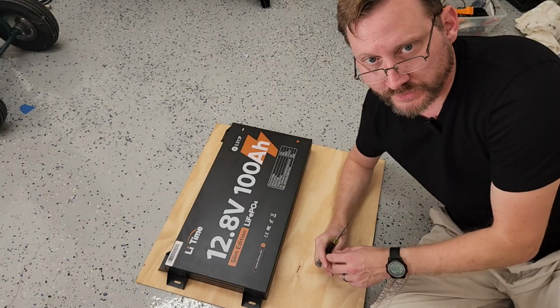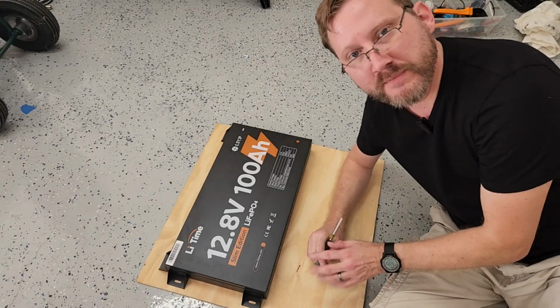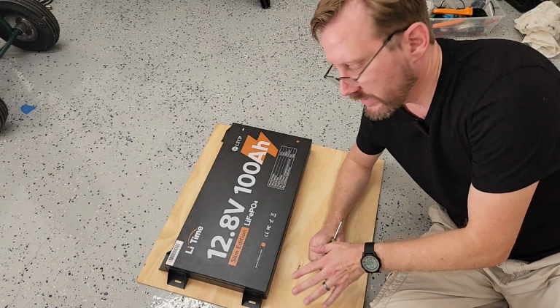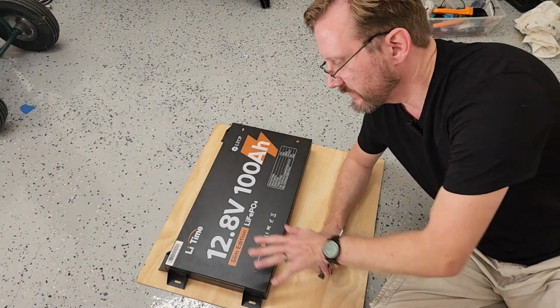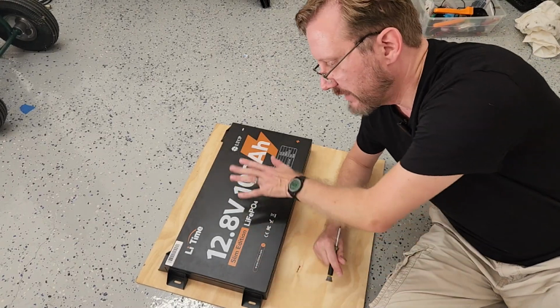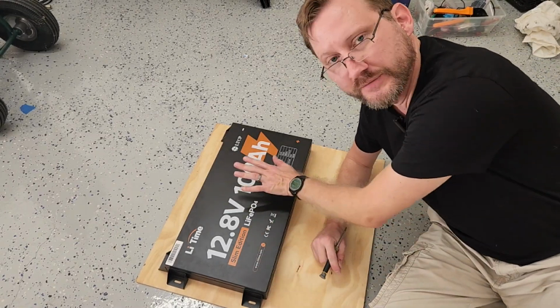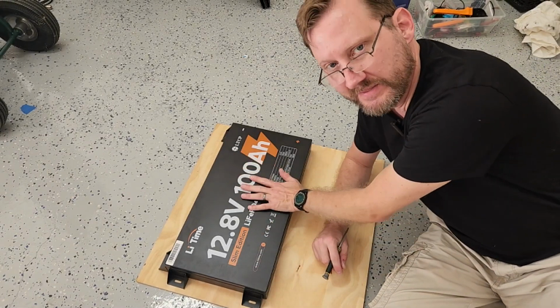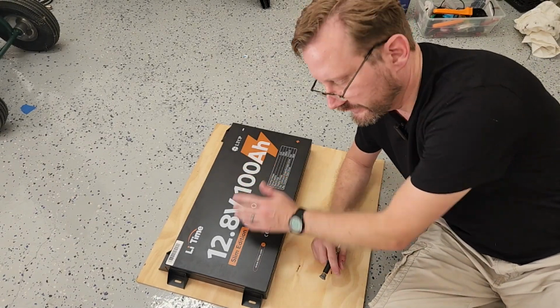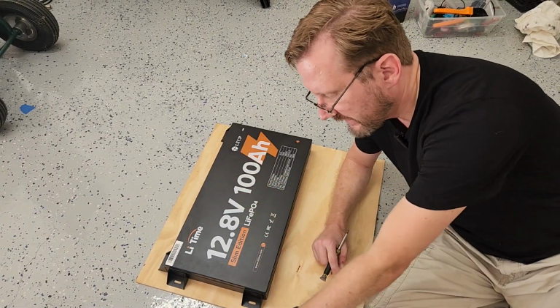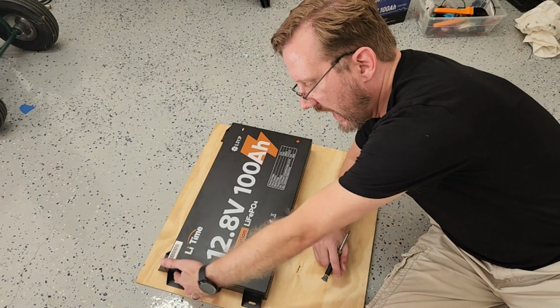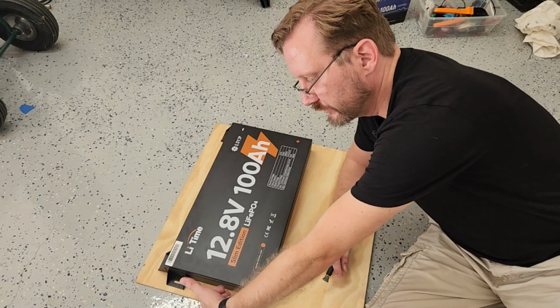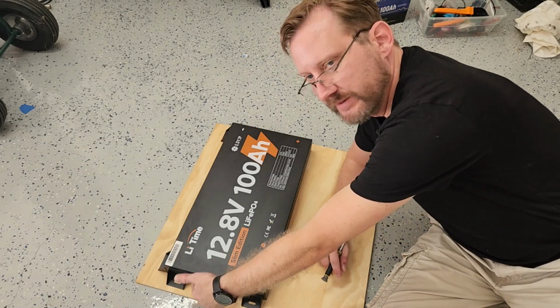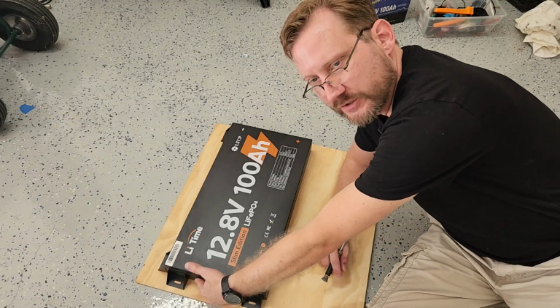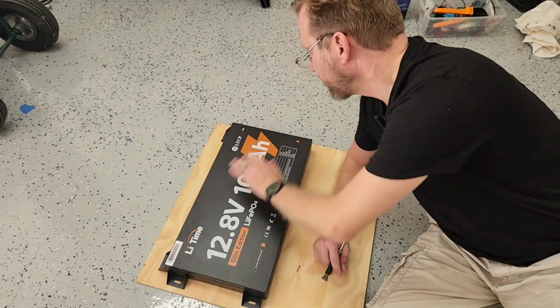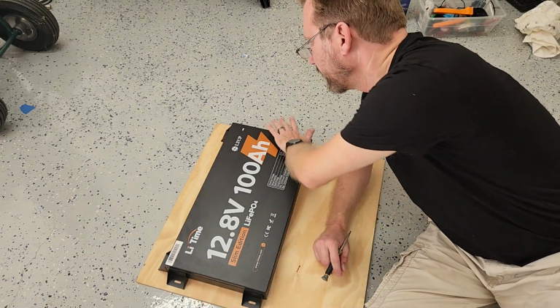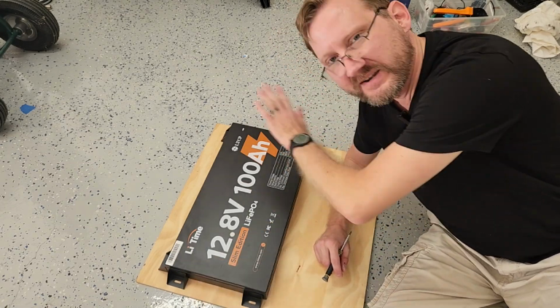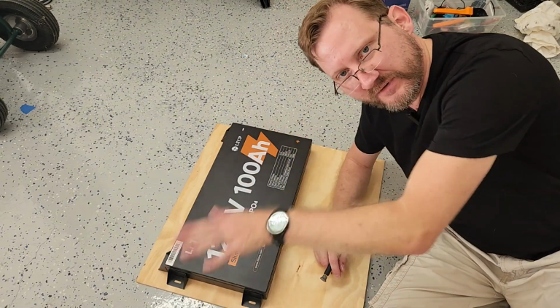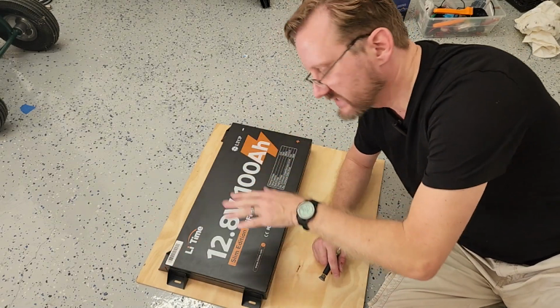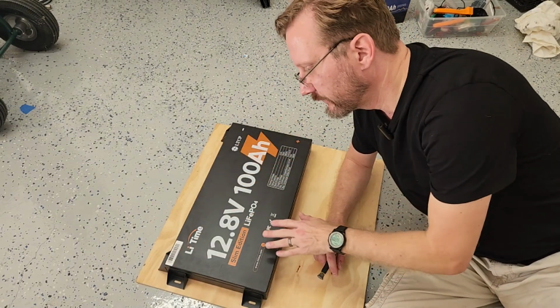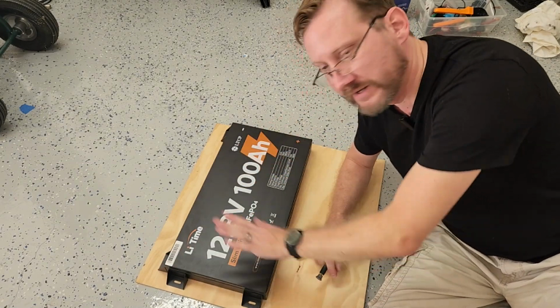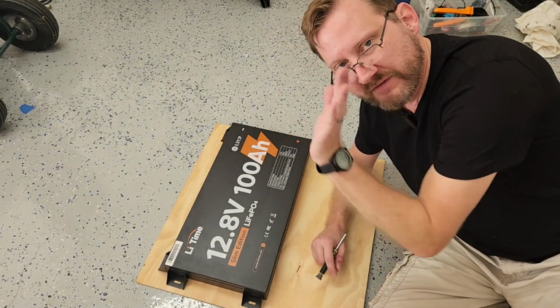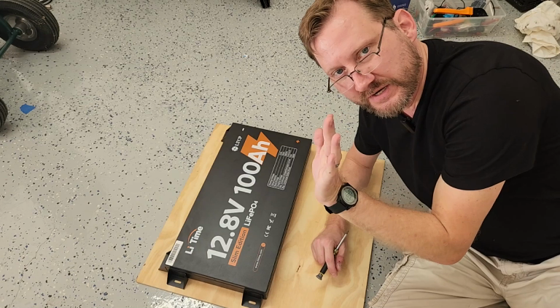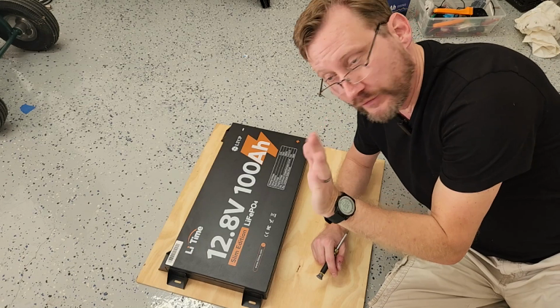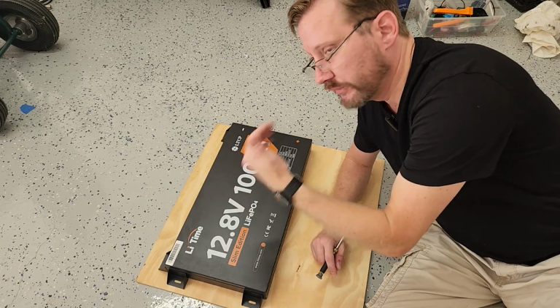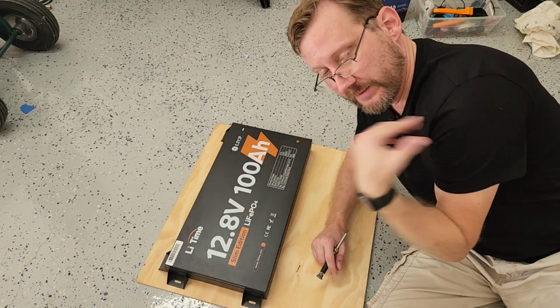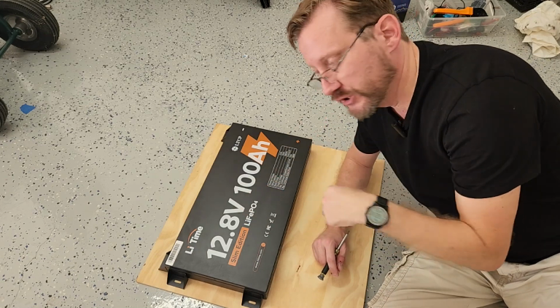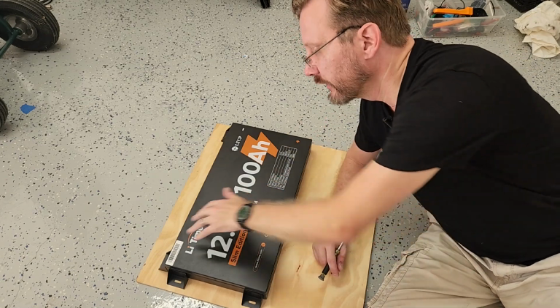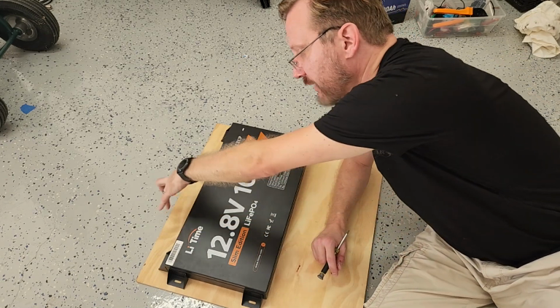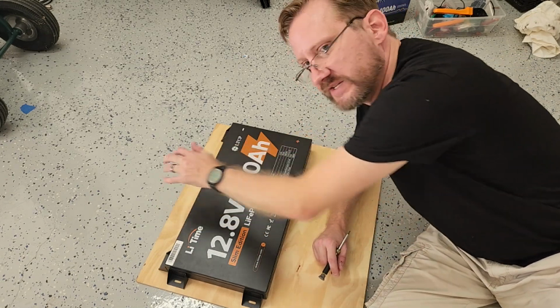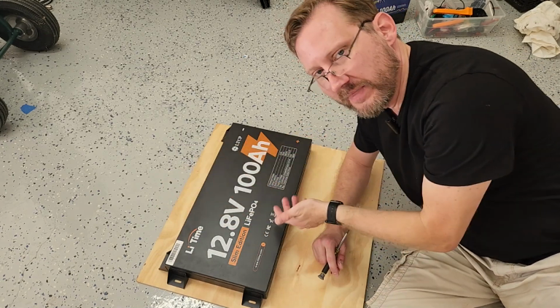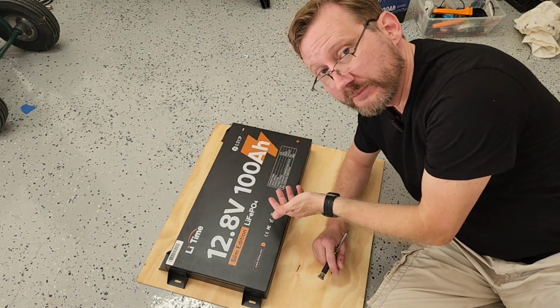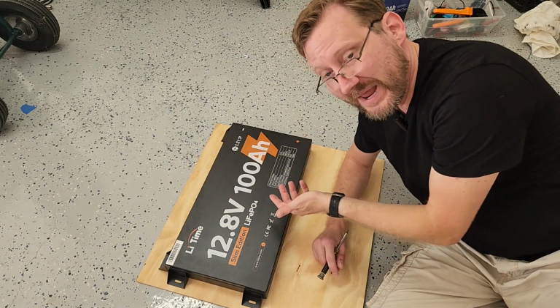Here are the mounting brackets from the top. If I was going to lay this thing flat, I would use the brackets on the side and on the back to stop it from sliding around. If I was going to go vertical, I'd put them on the top and the bottom for weight.